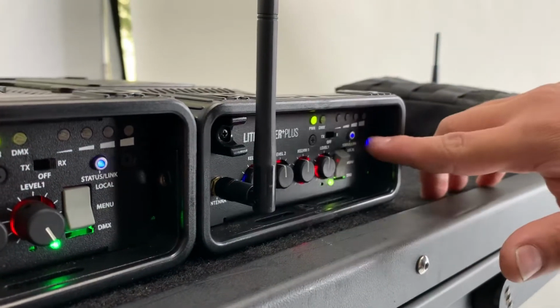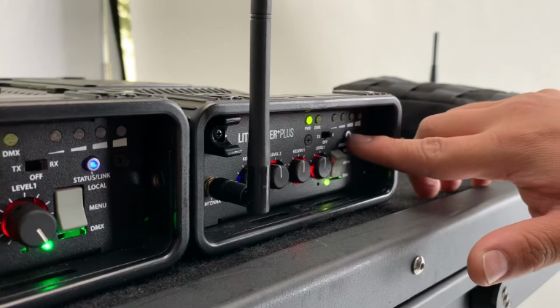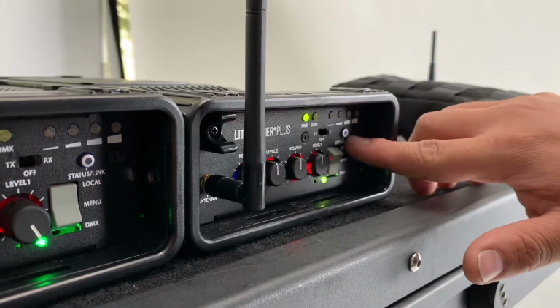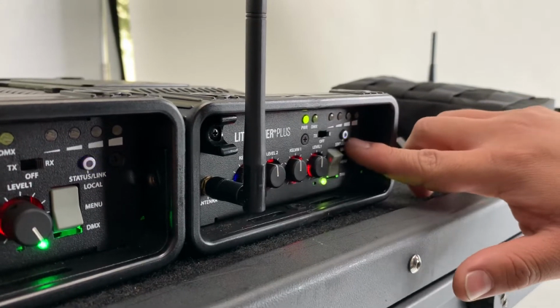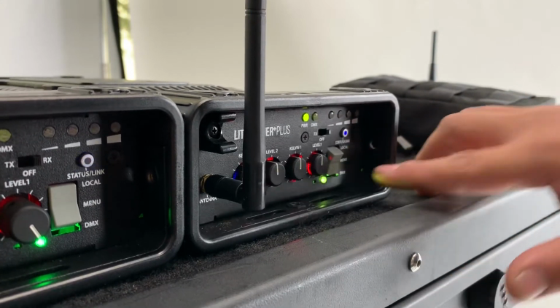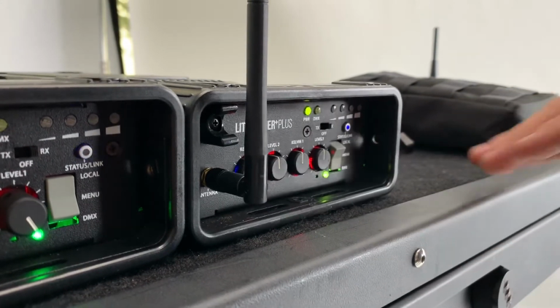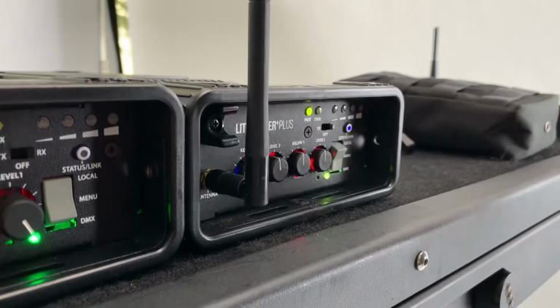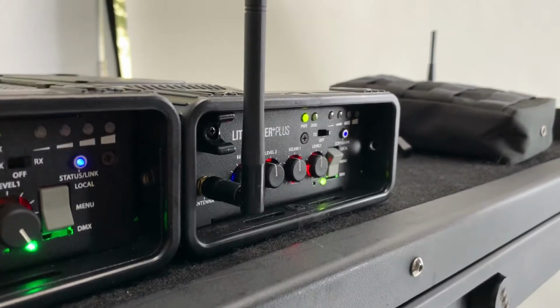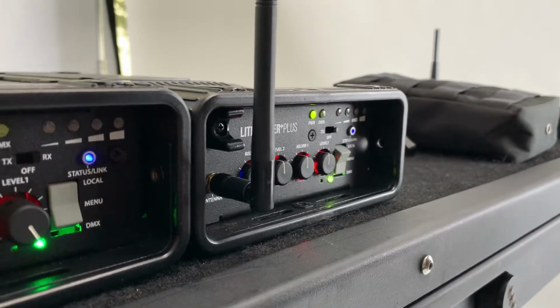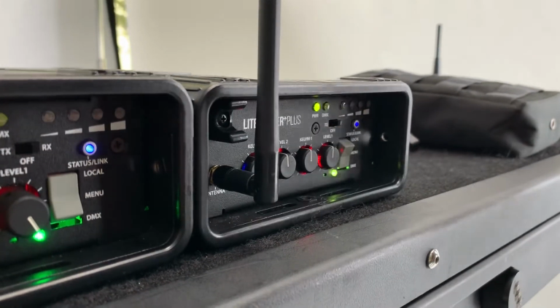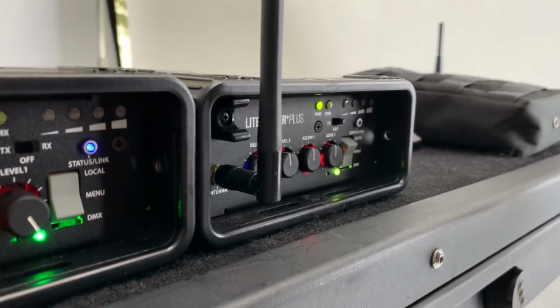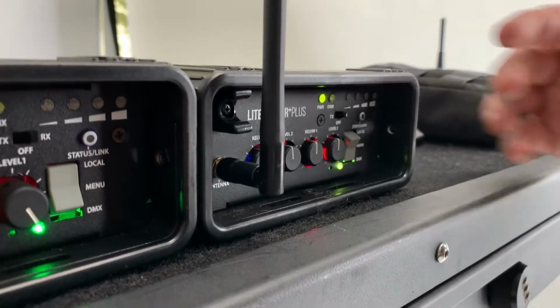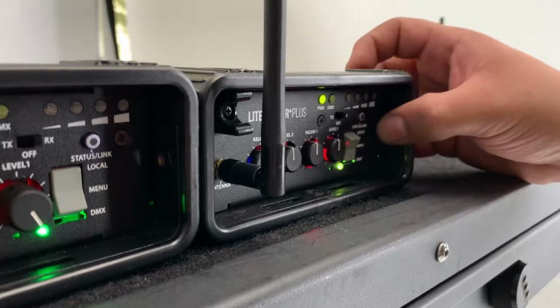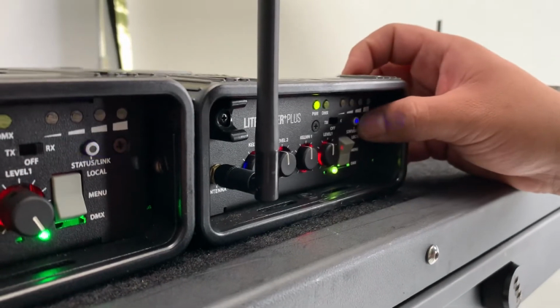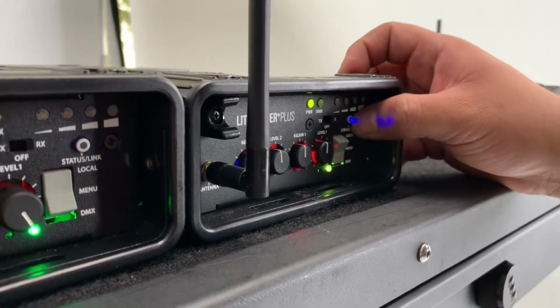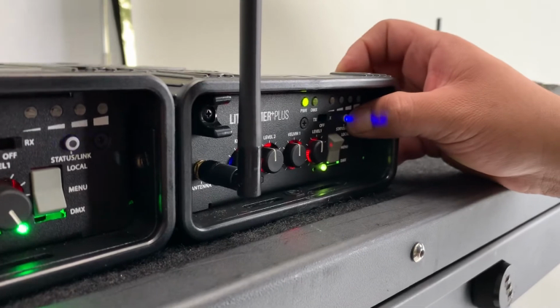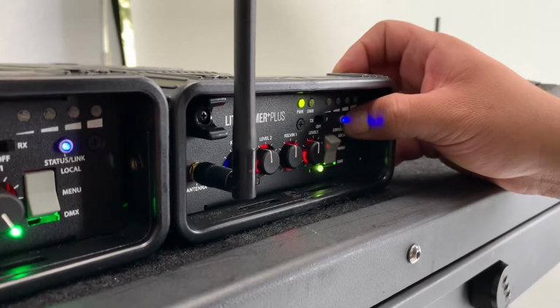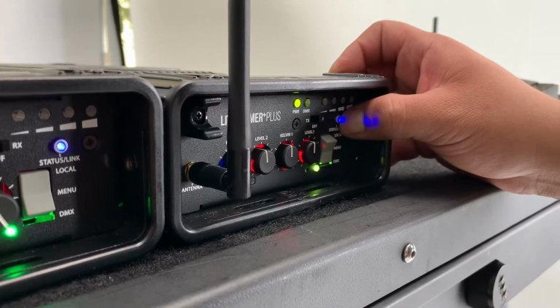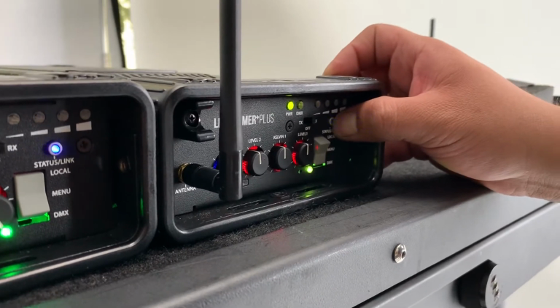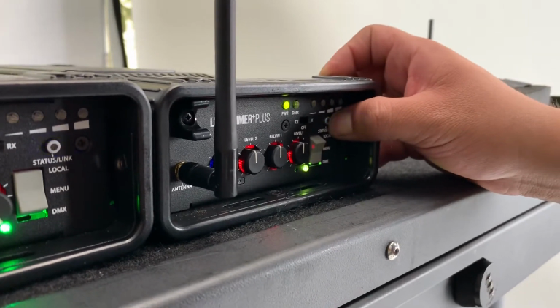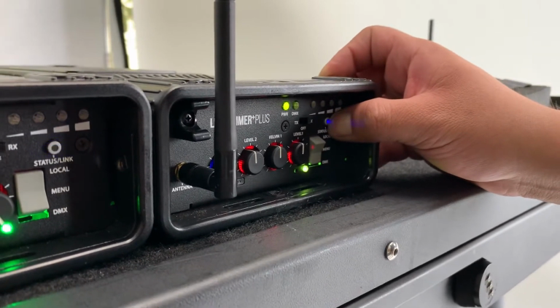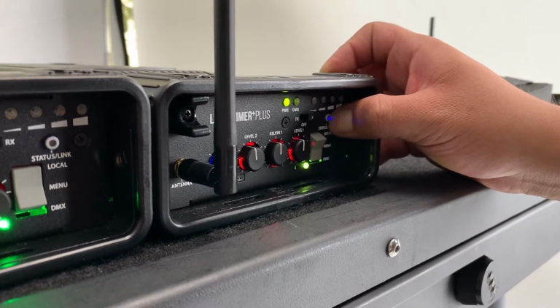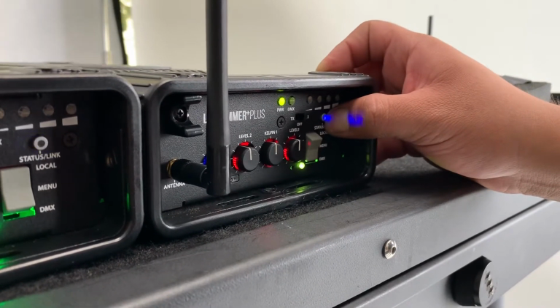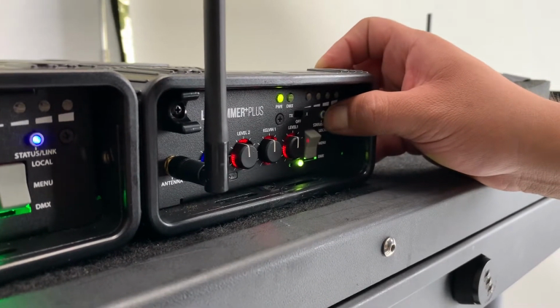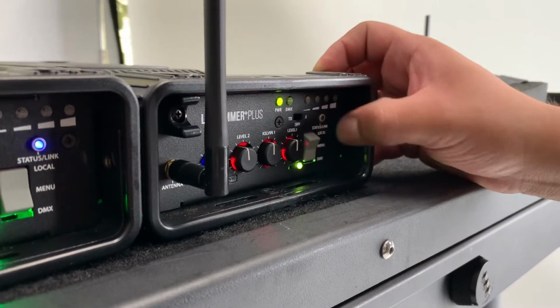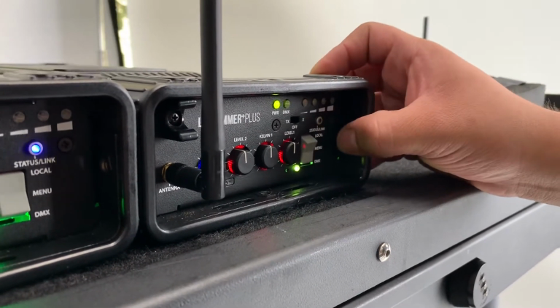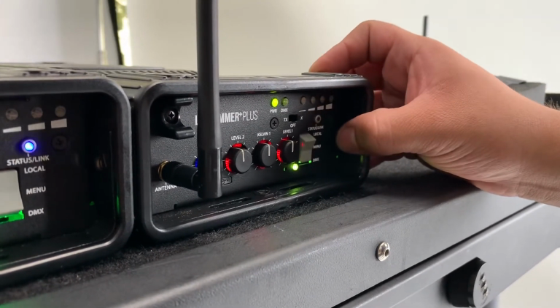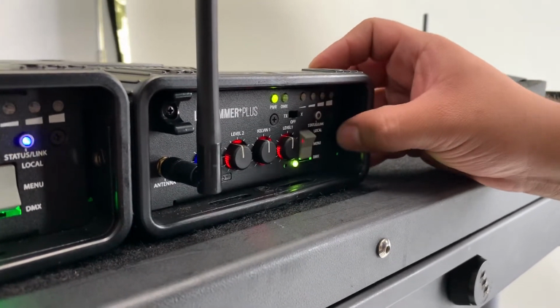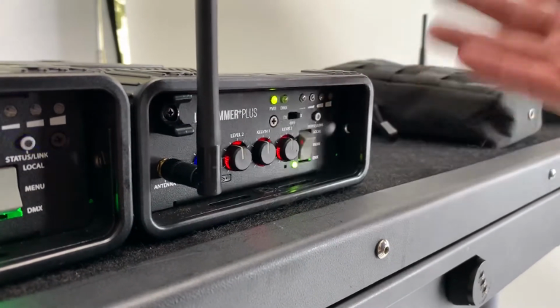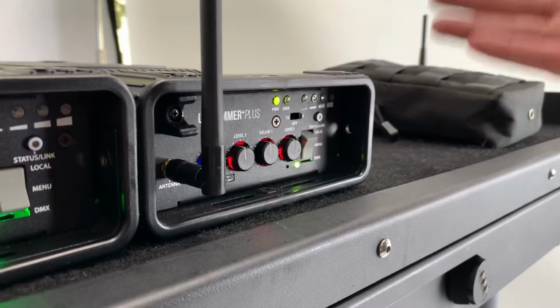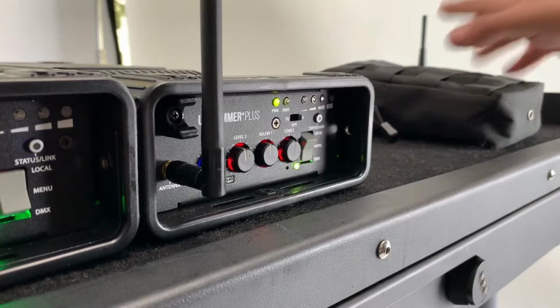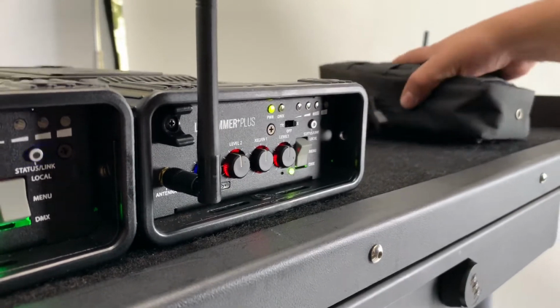This blue light is blinking, which means it has previously been linked to another device. So we are going to memory wipe it by holding down for three seconds. Now it's solid and ready to link.